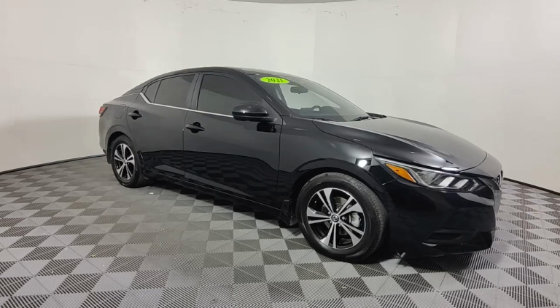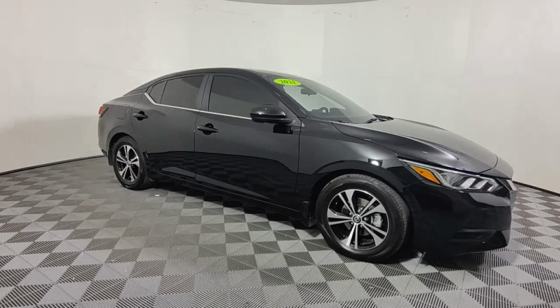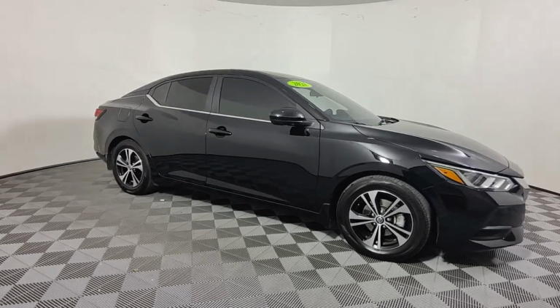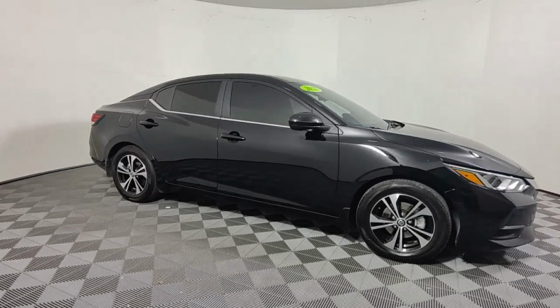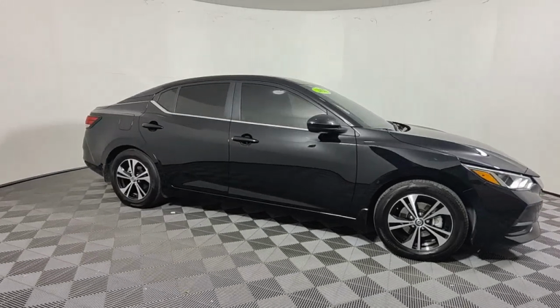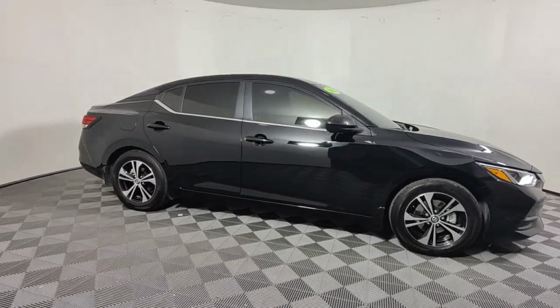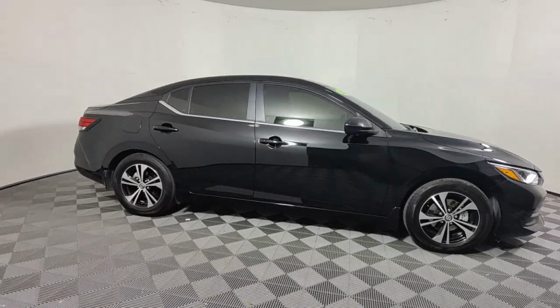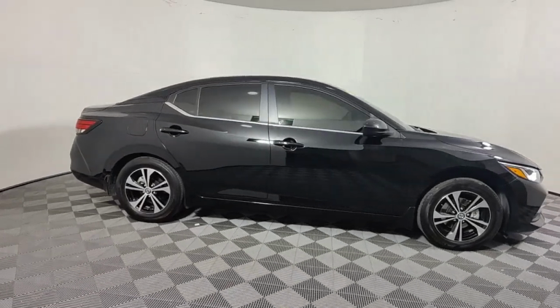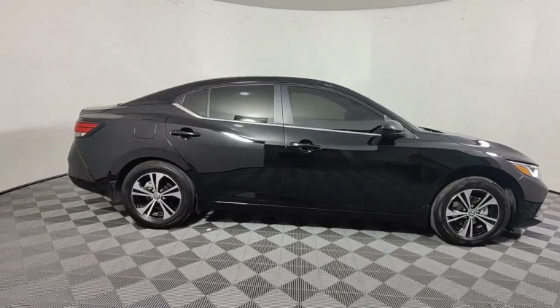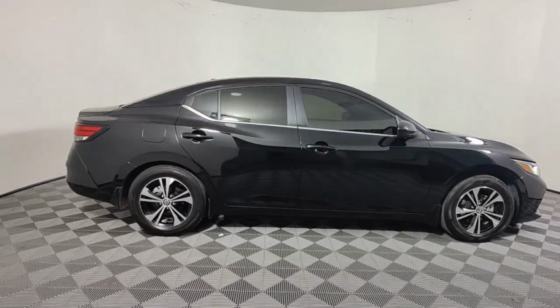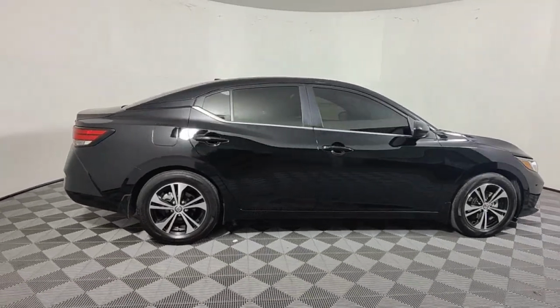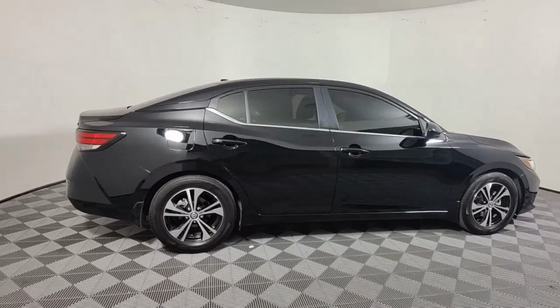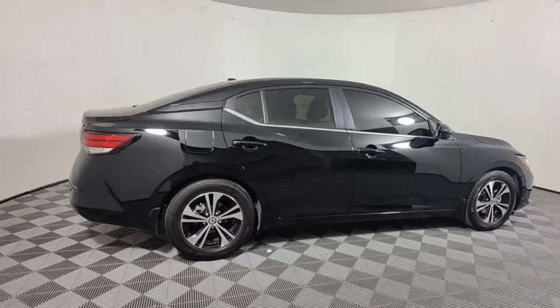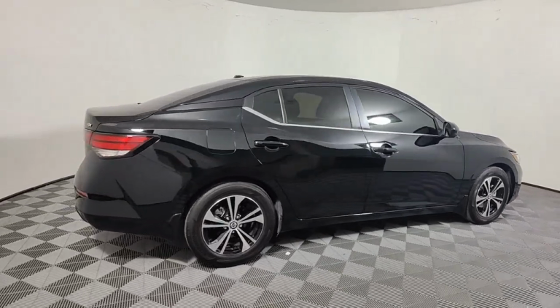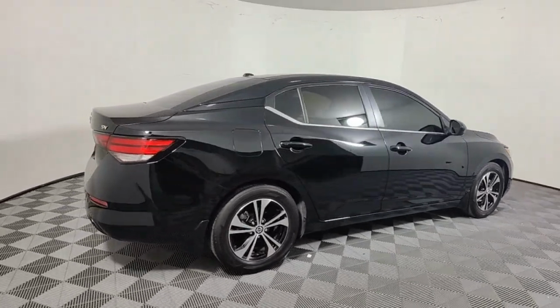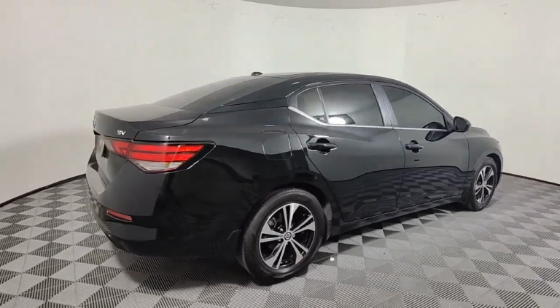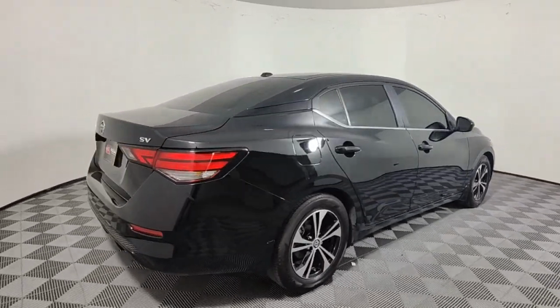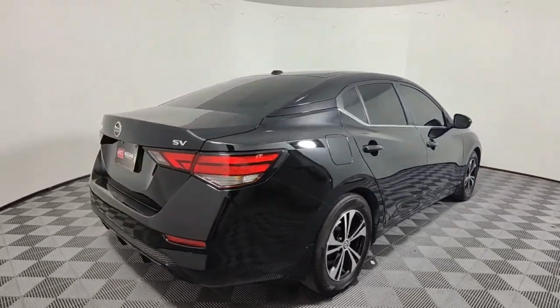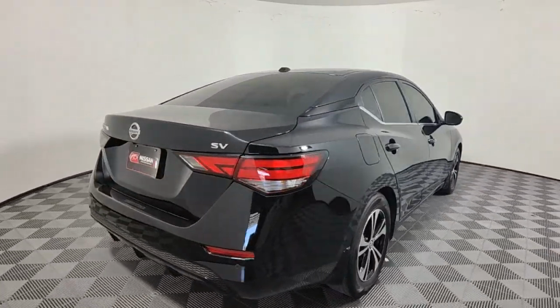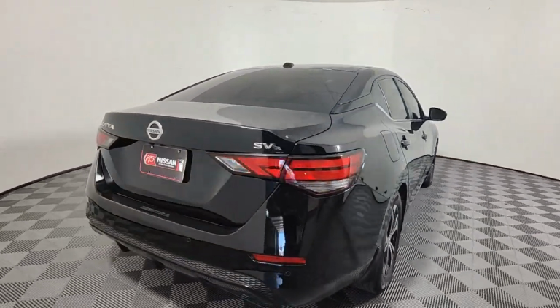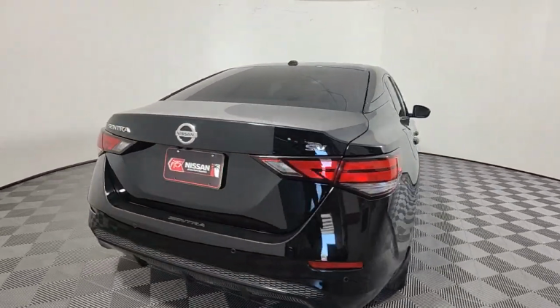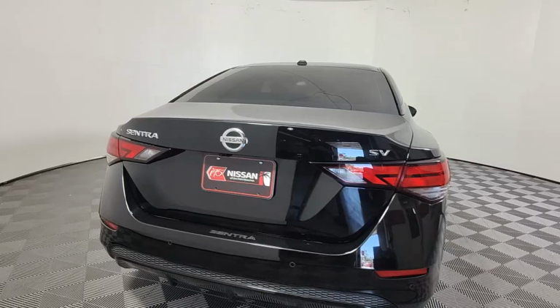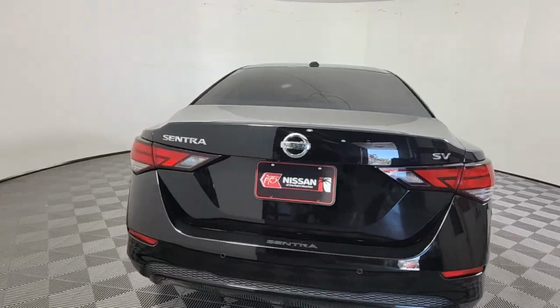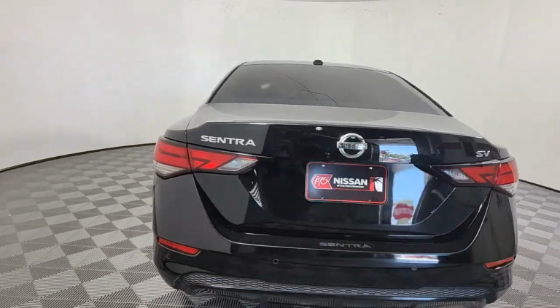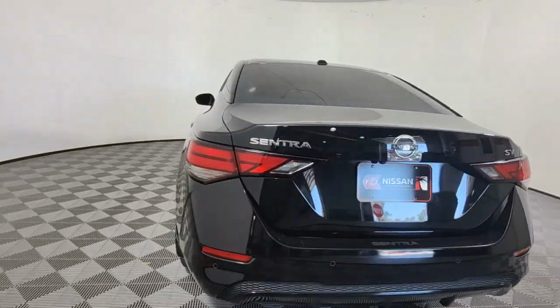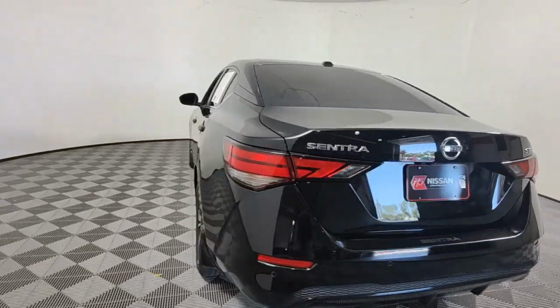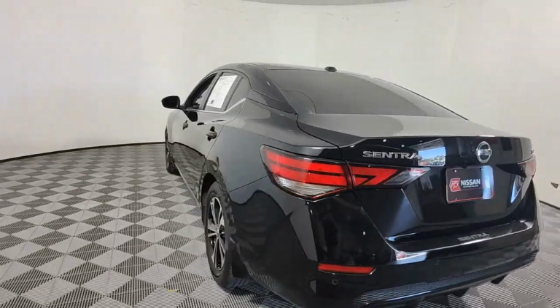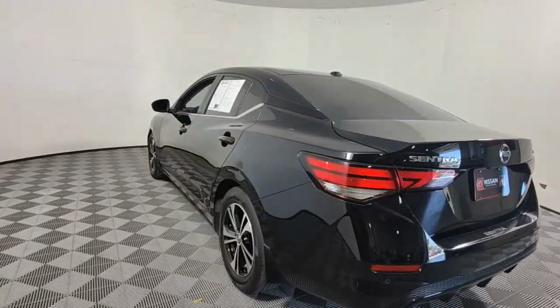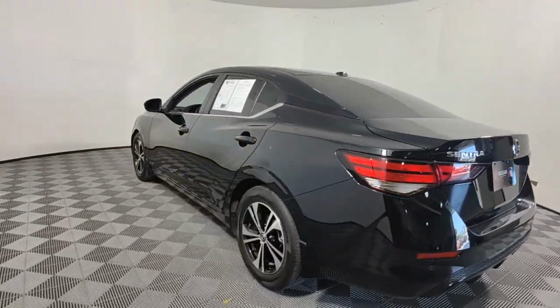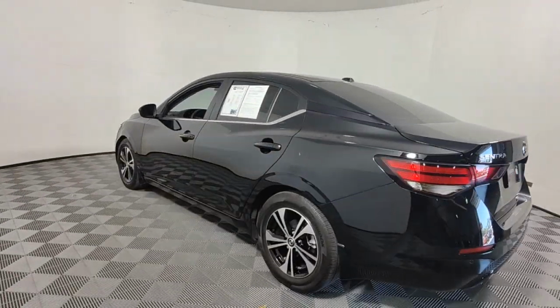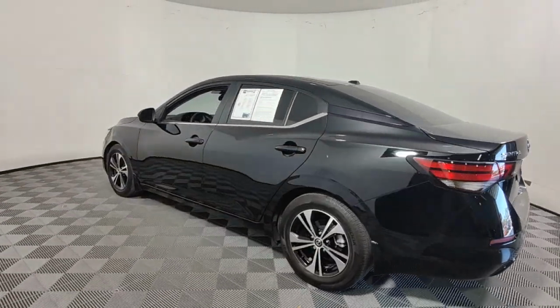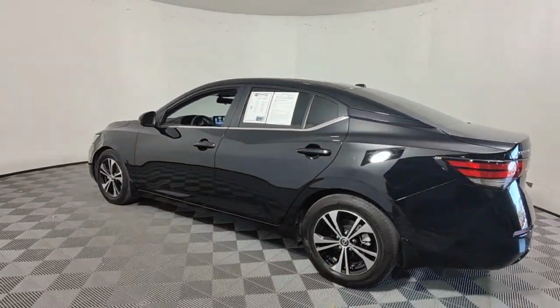Picture yourself in the 2021 Nissan Sentra. With less than 30,000 miles on the odometer, this vehicle provides excellent value. Comfort, convenience, safety, and fun are all yours in the sleek and spirited Sentra.